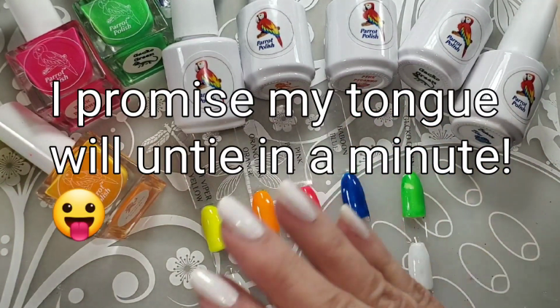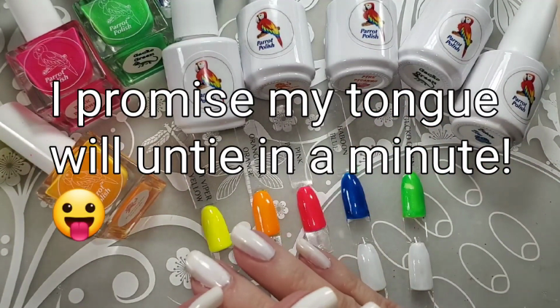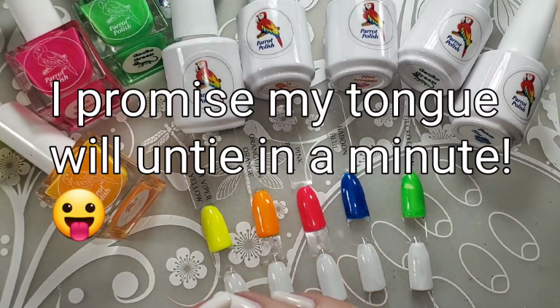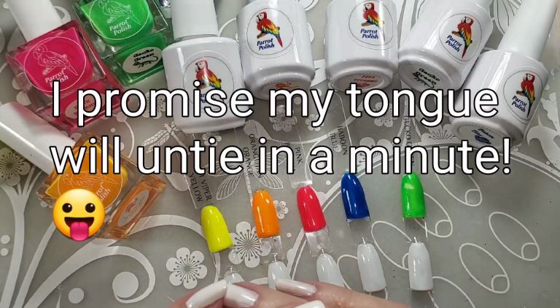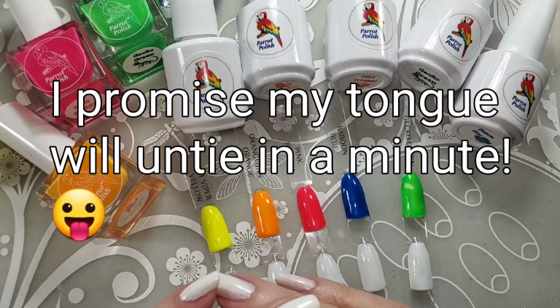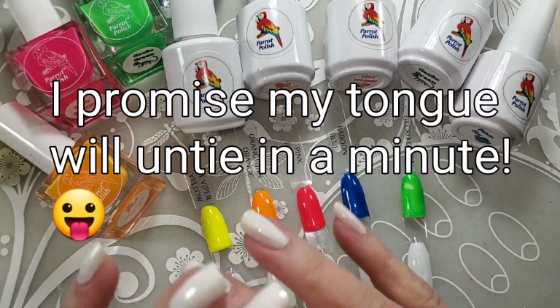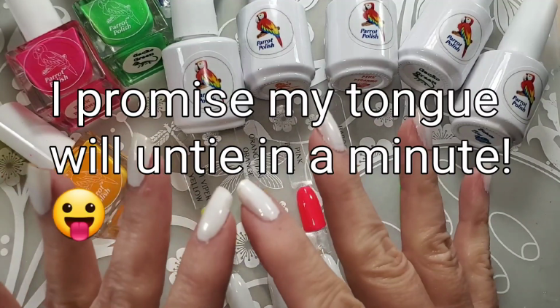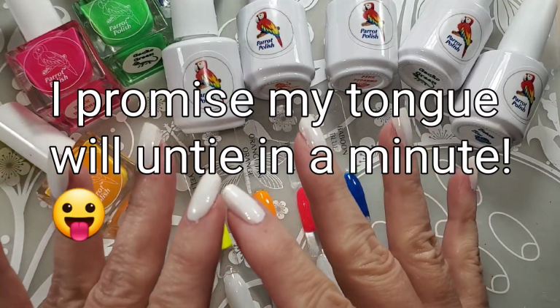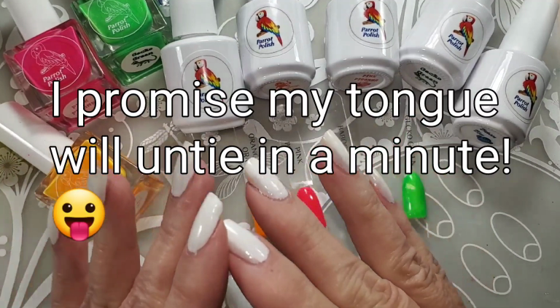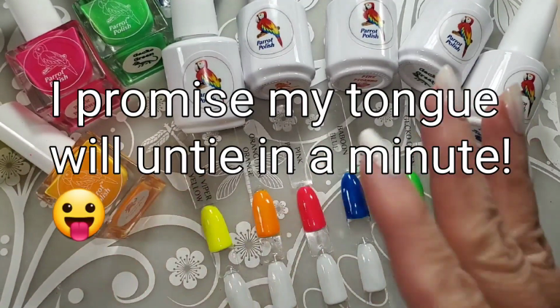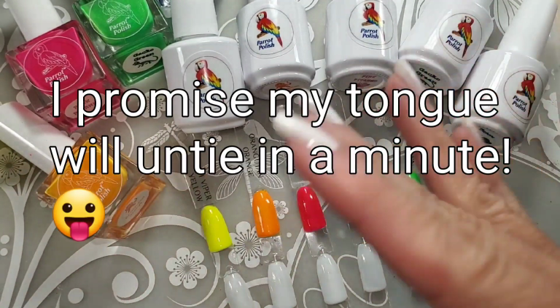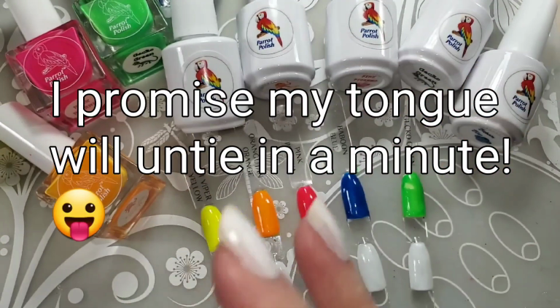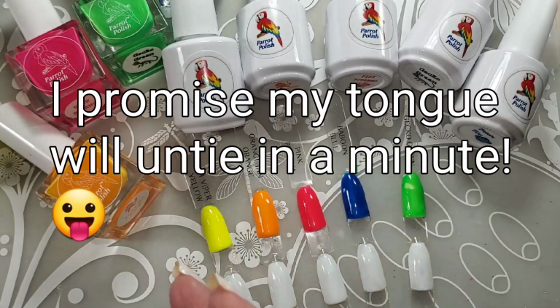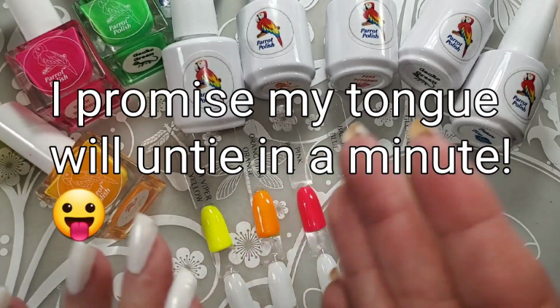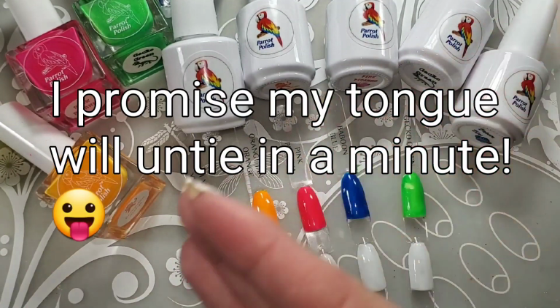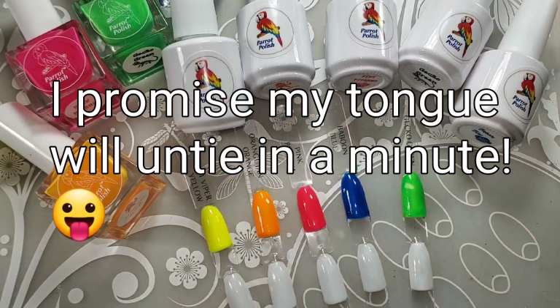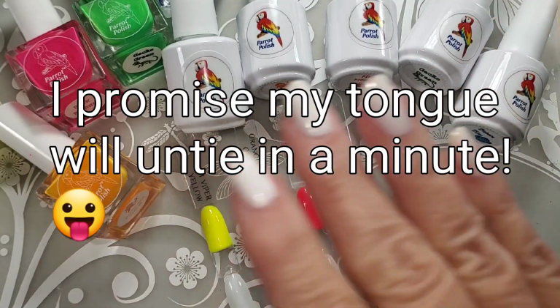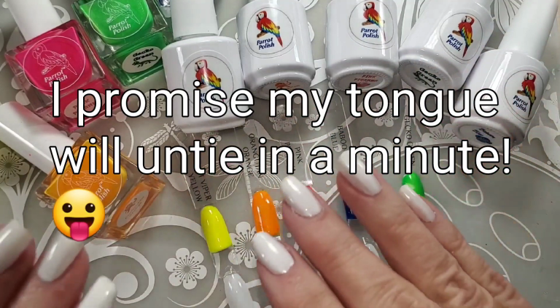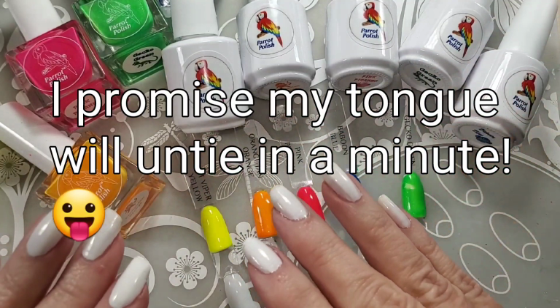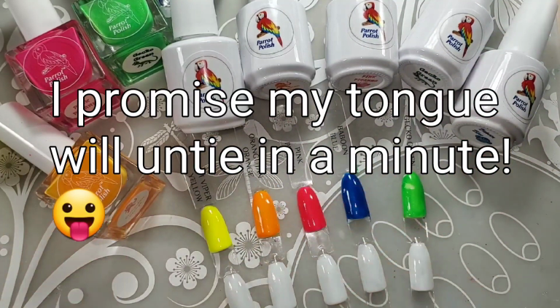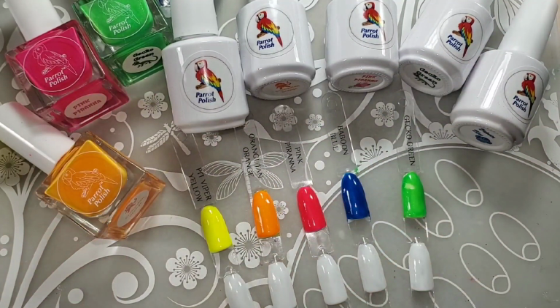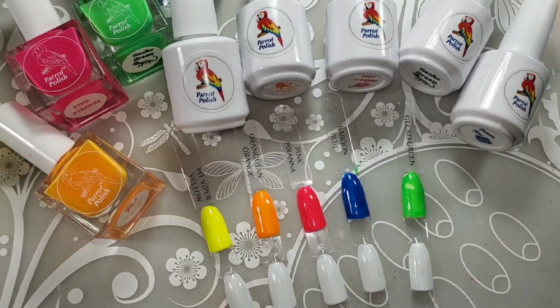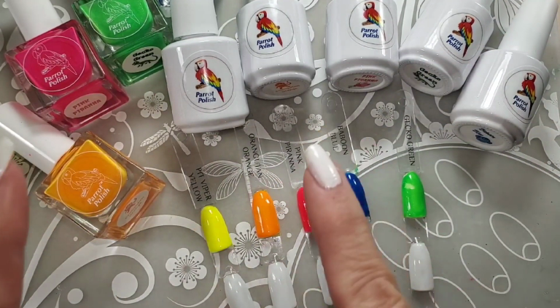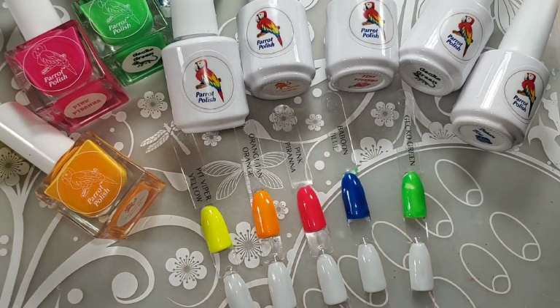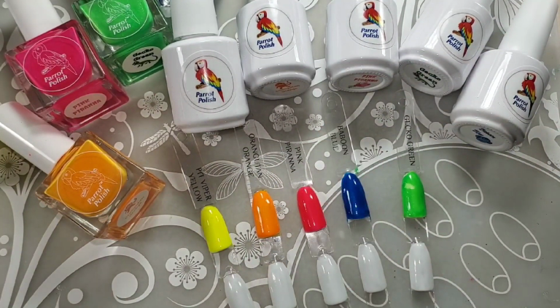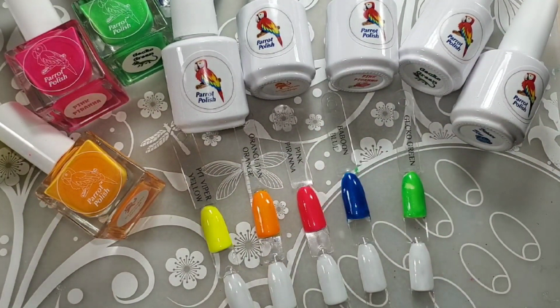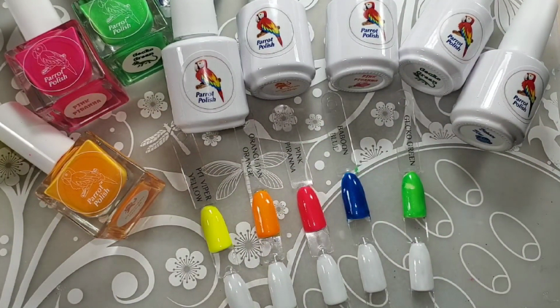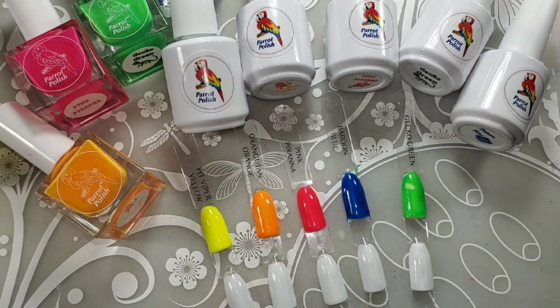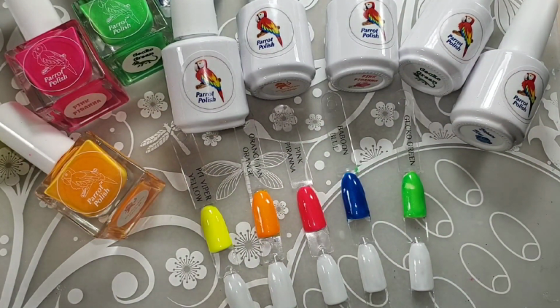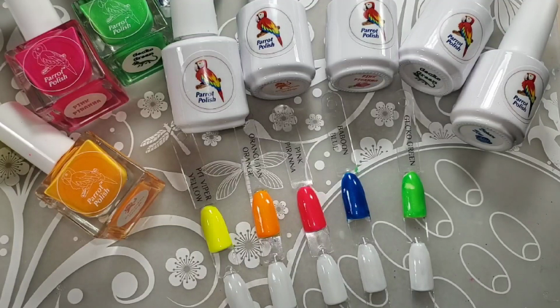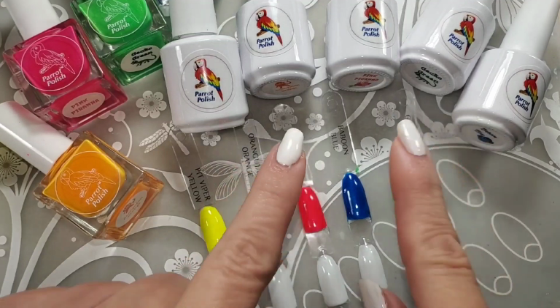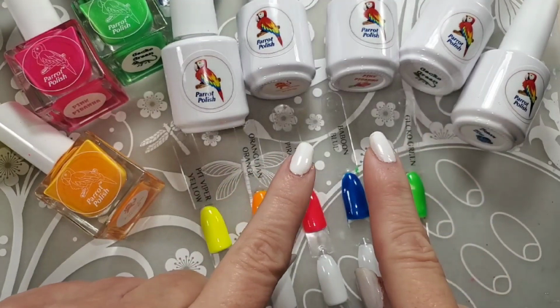He also has some beautiful solars and creams and multichromes. Oh my gosh, he does such a great job with multichromes. But he has gotten into gel.